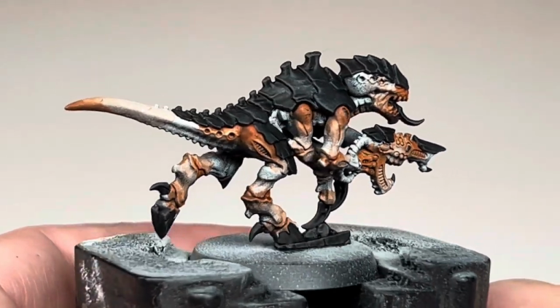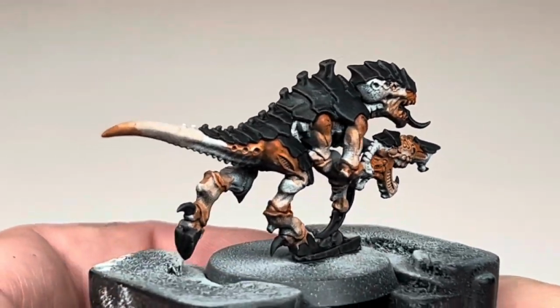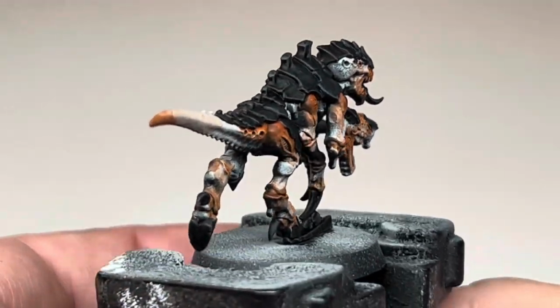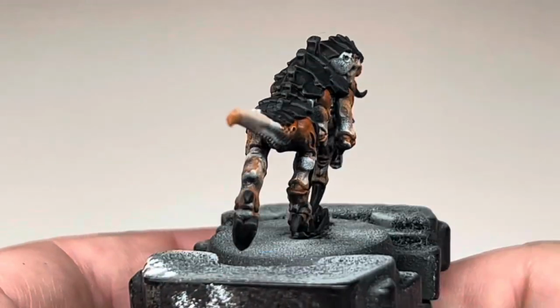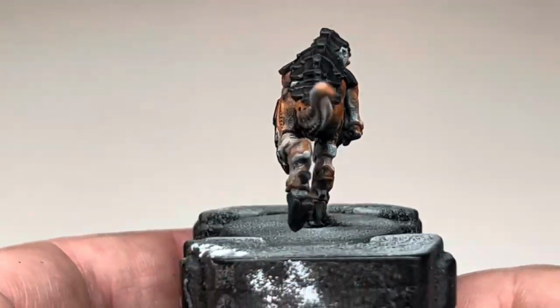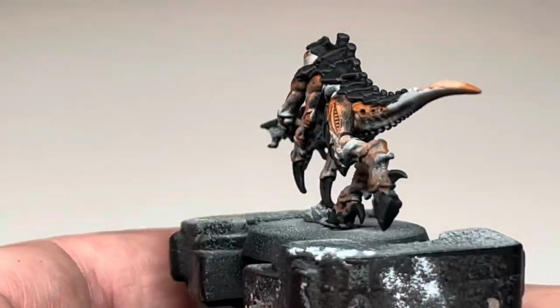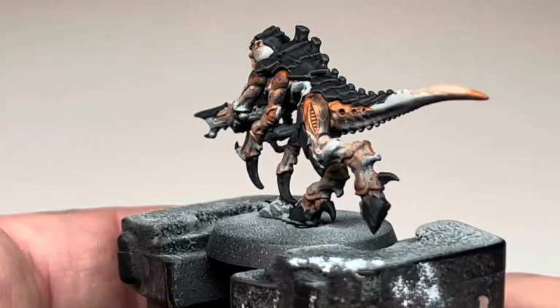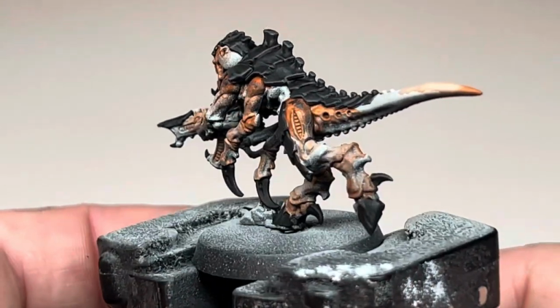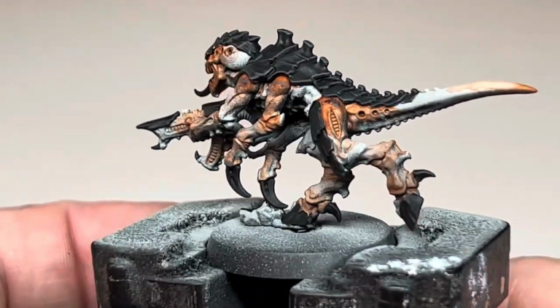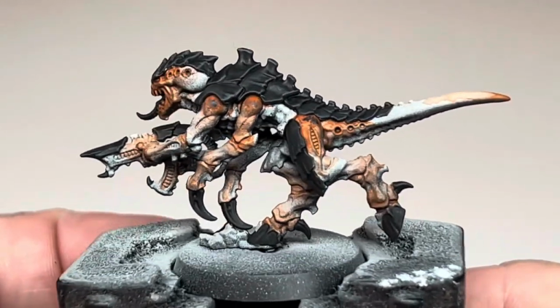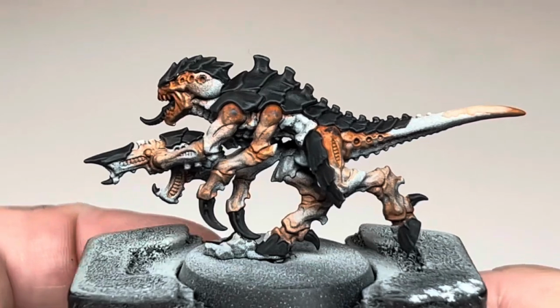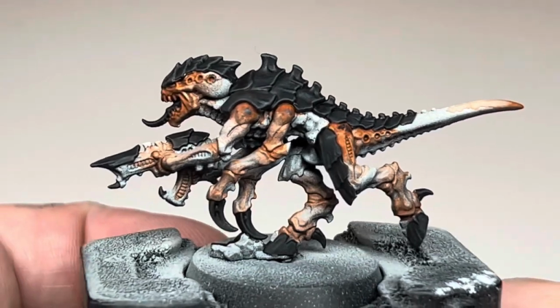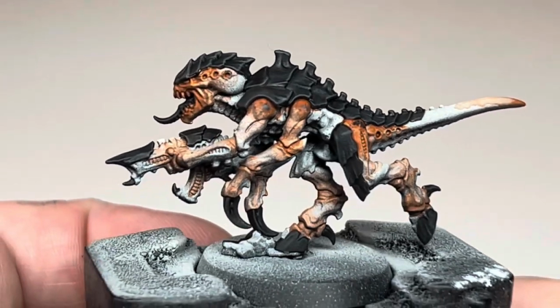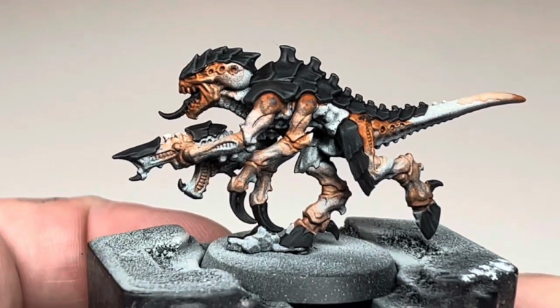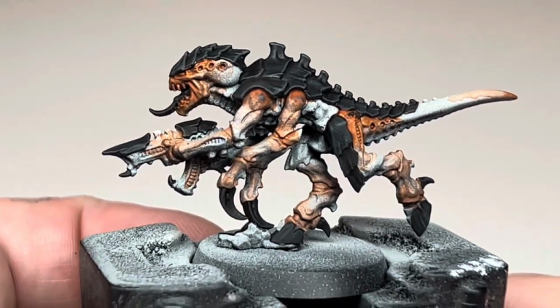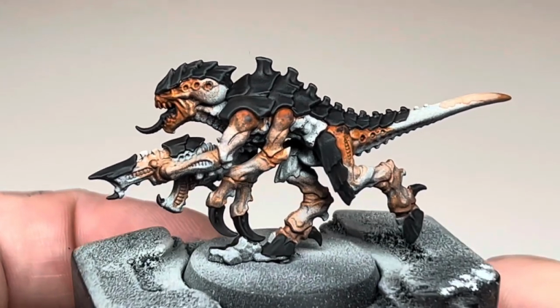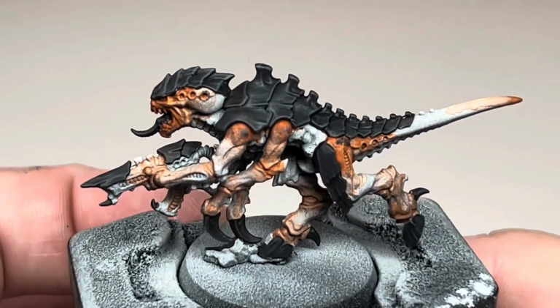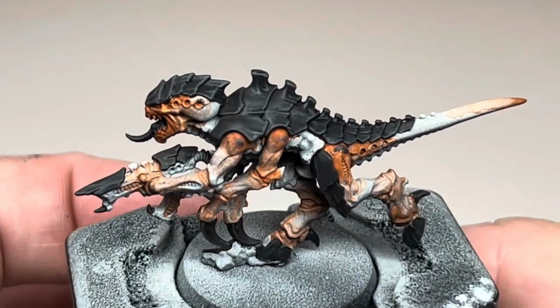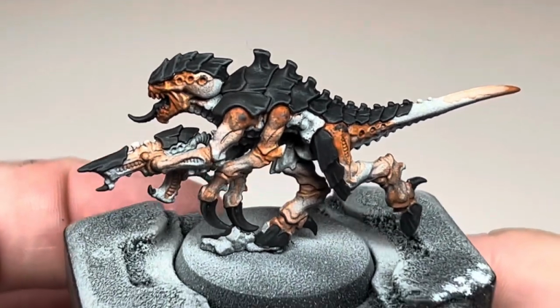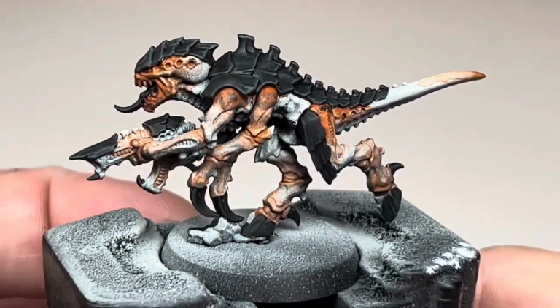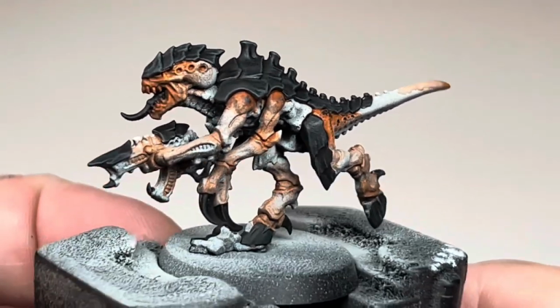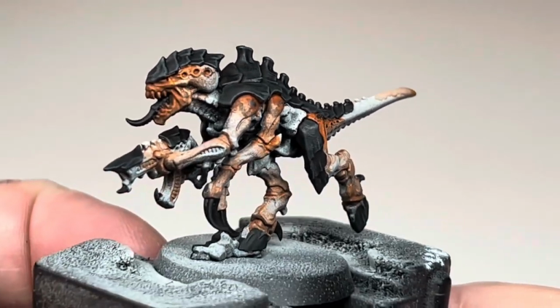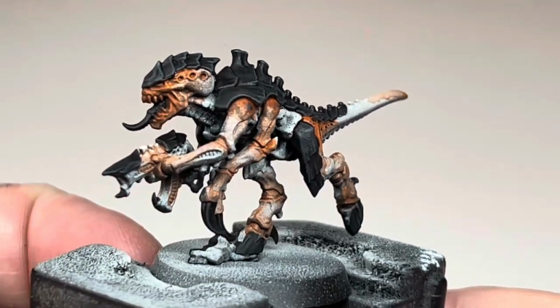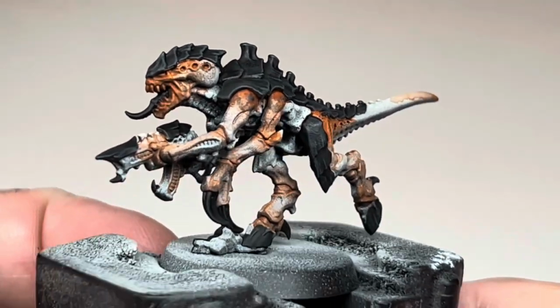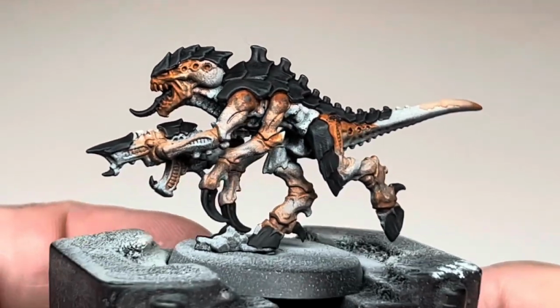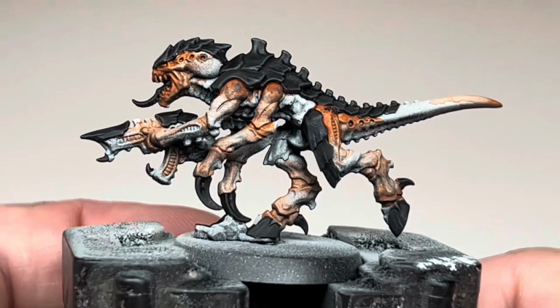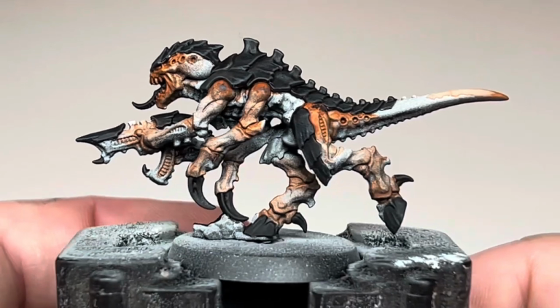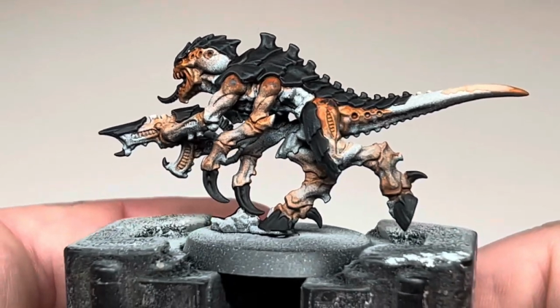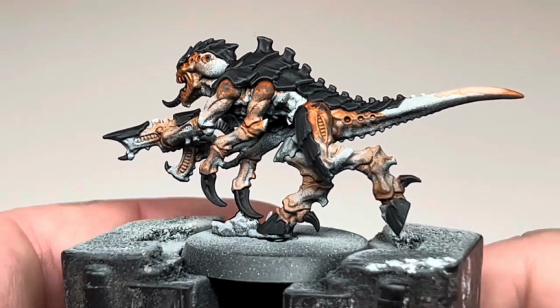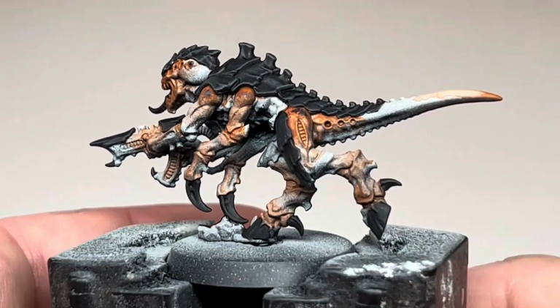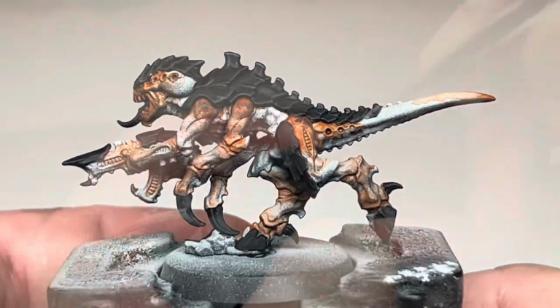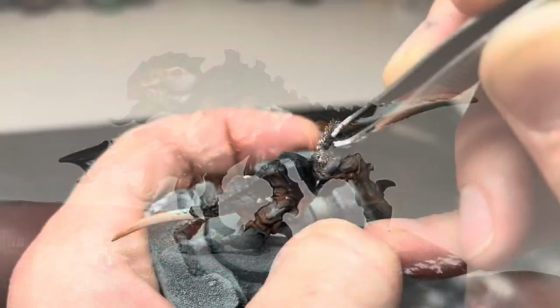During the sponging step I also made sure to get a little bit of the Corvus Black to spill over onto the orange parts of the flesh next to the black. This helped to tie the two areas together and break up the hard edges, giving a more organic look.